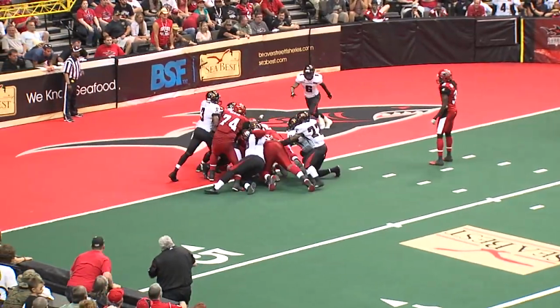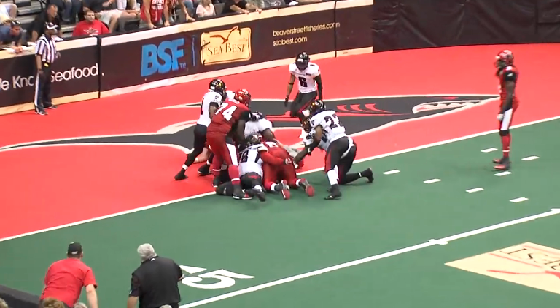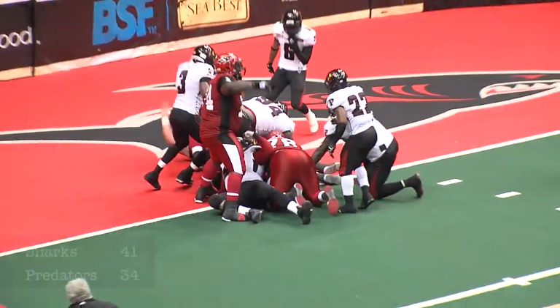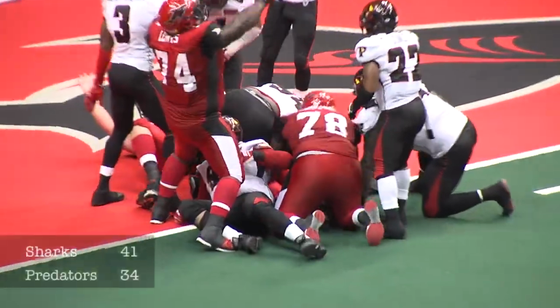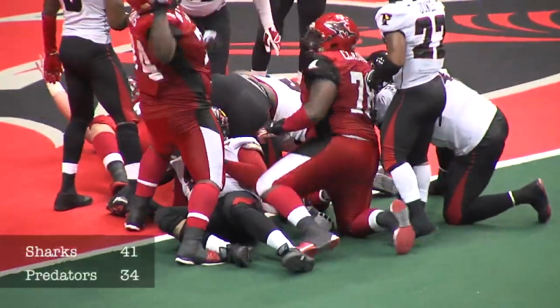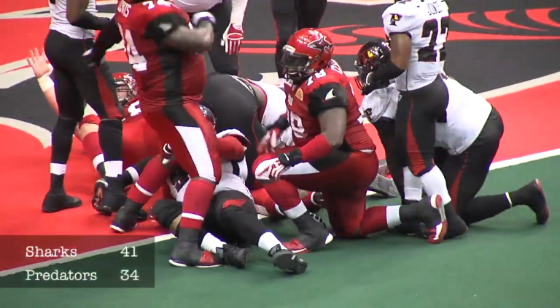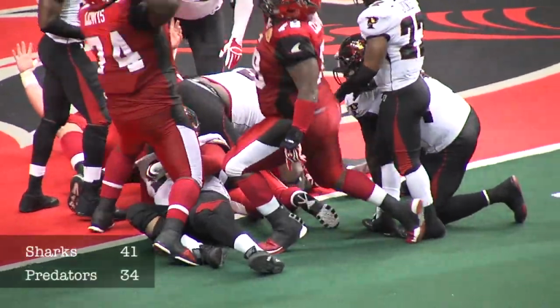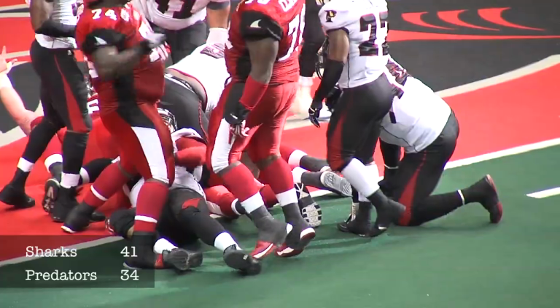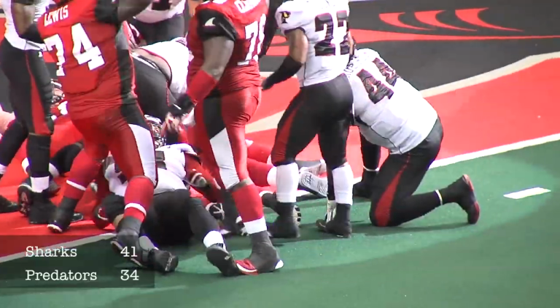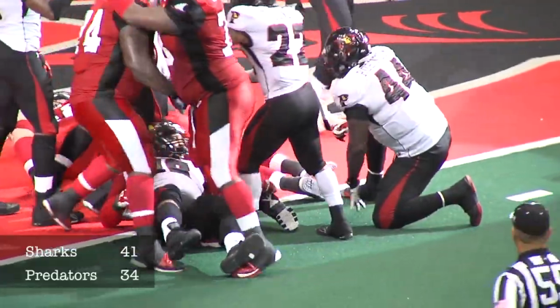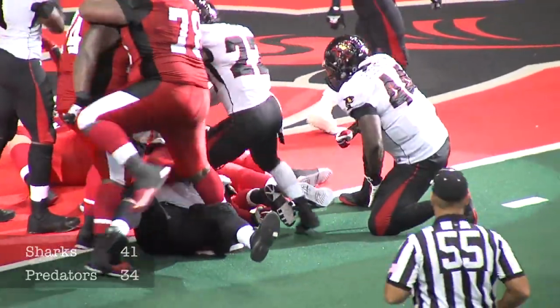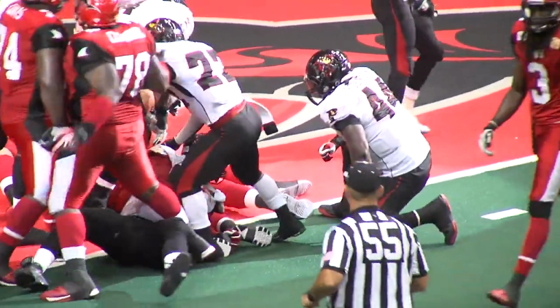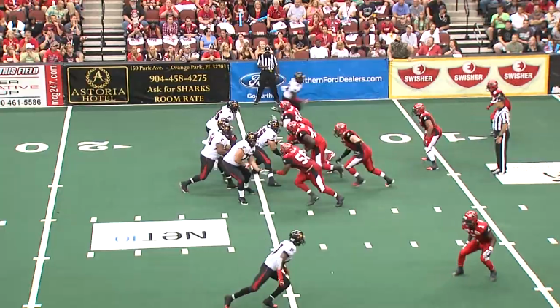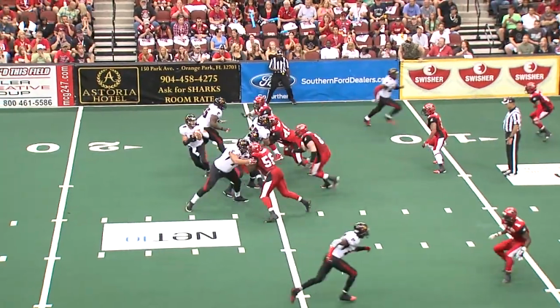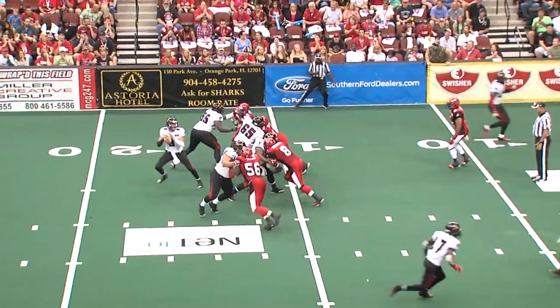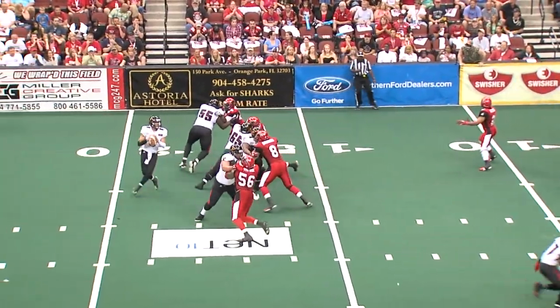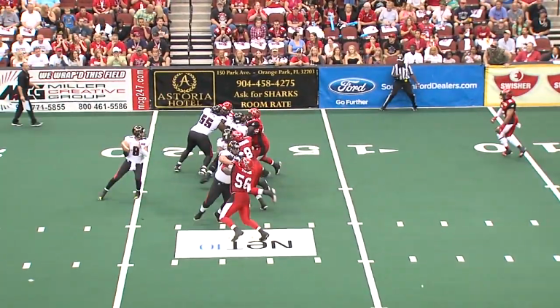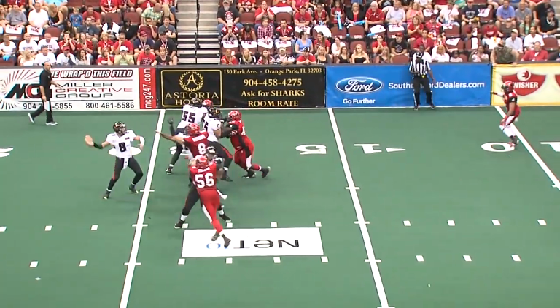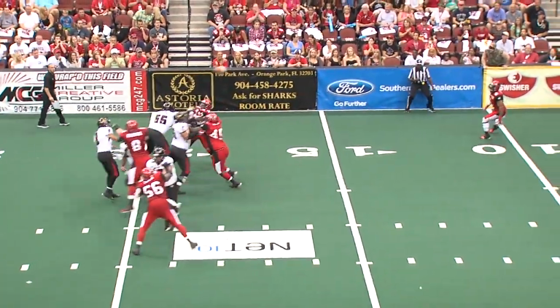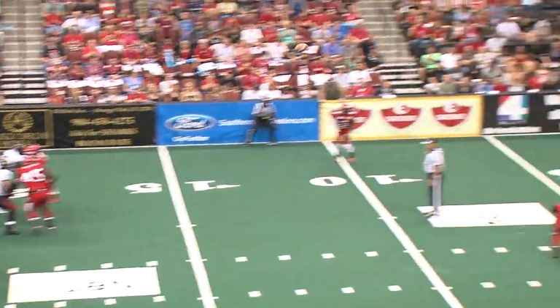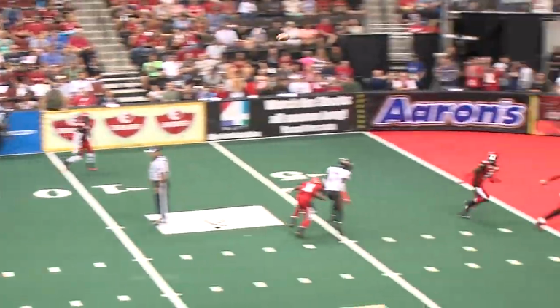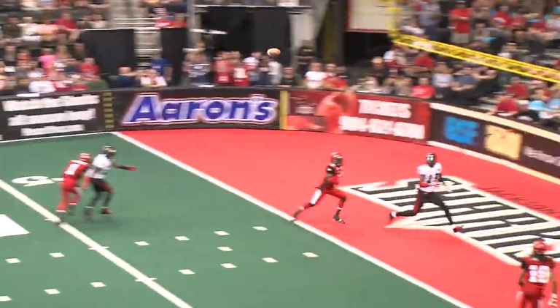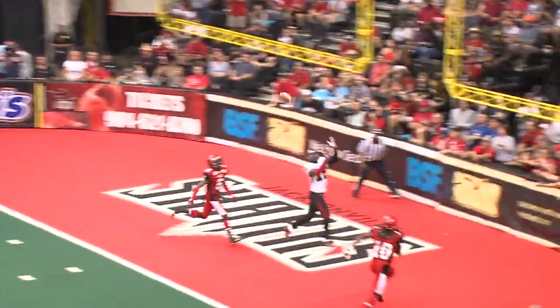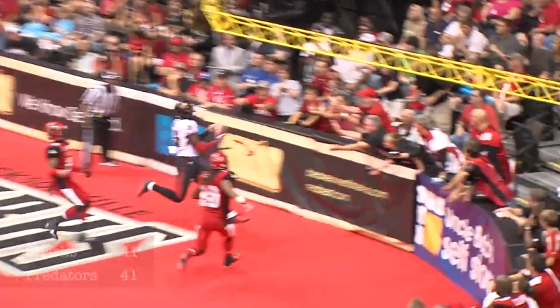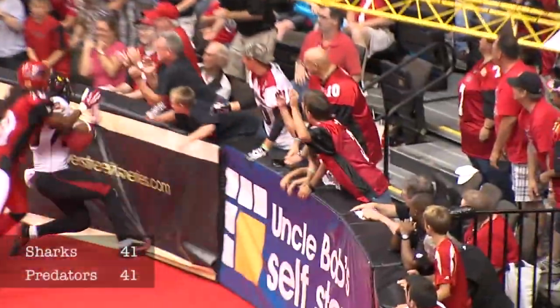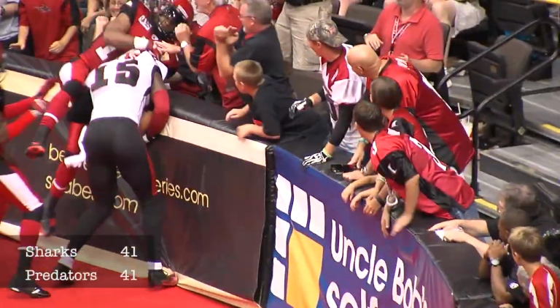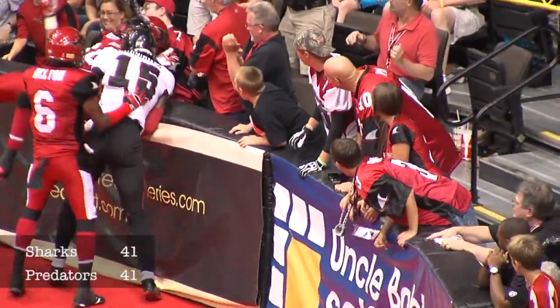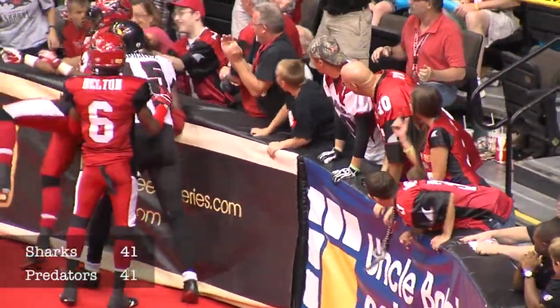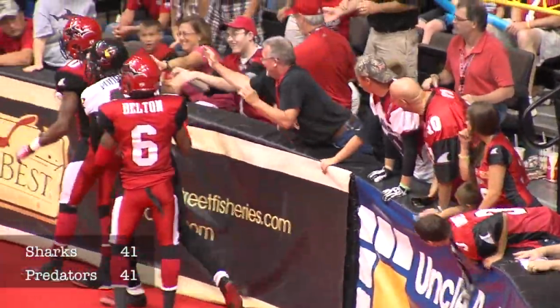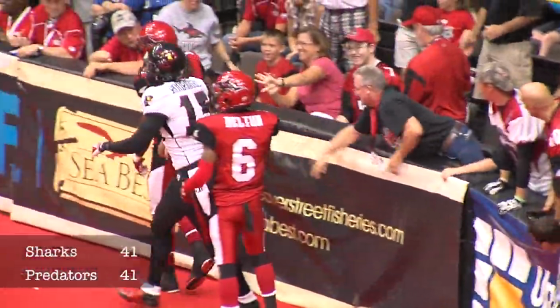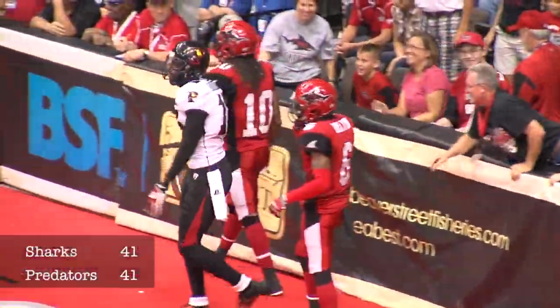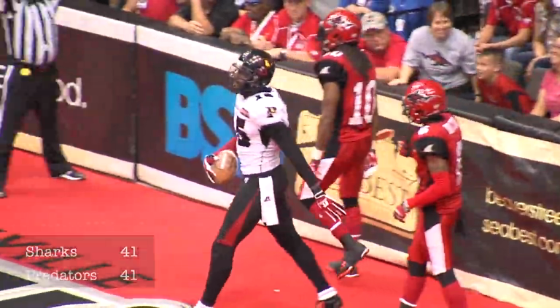Rowley going right behind Brent Clouser and Isaac Morales. Garcia back to pass — looking, looking, throwing. And a catch made by Rodriguez for the touchdown.